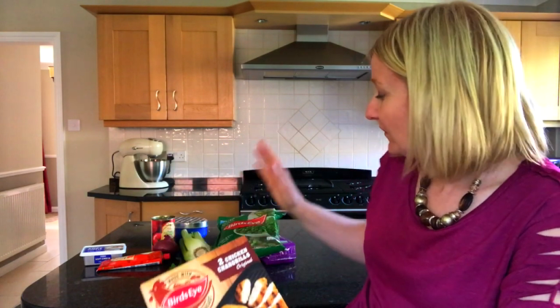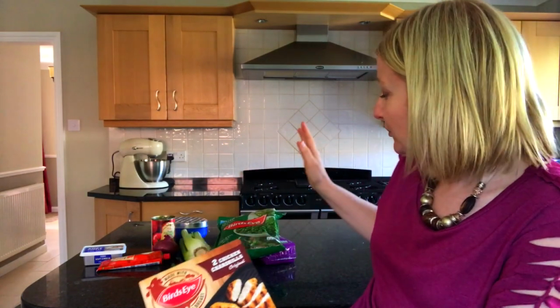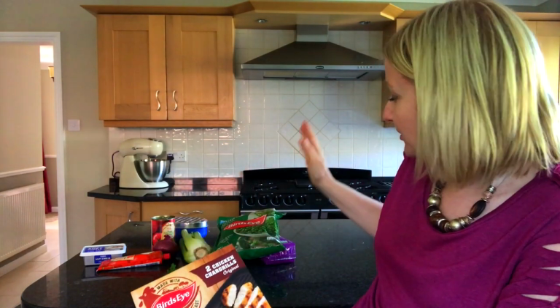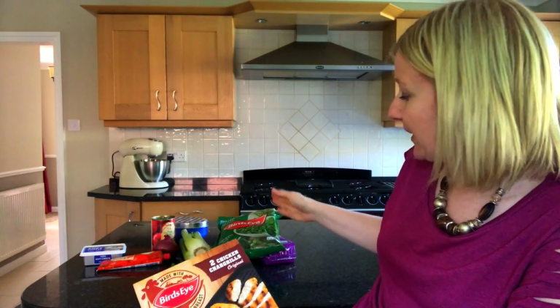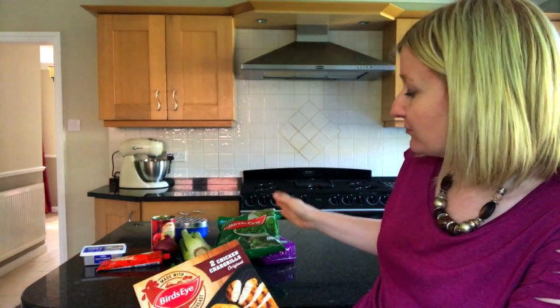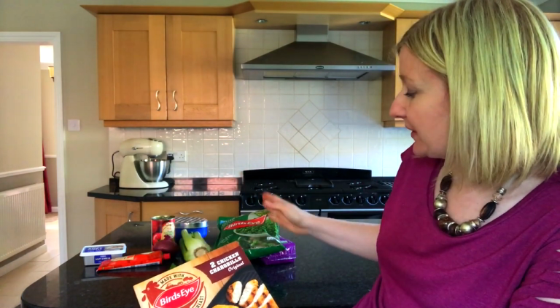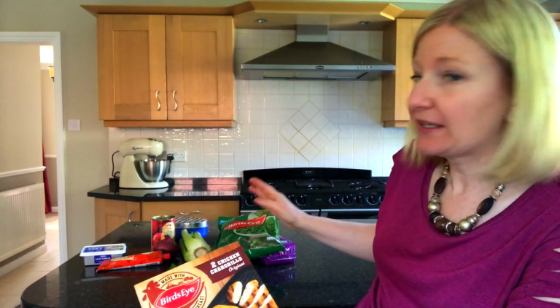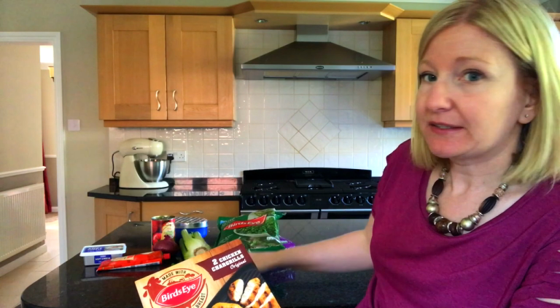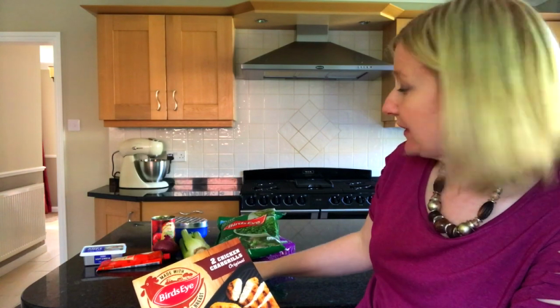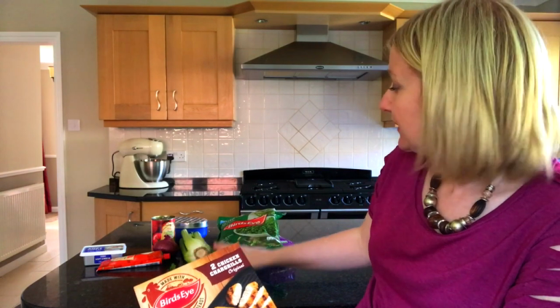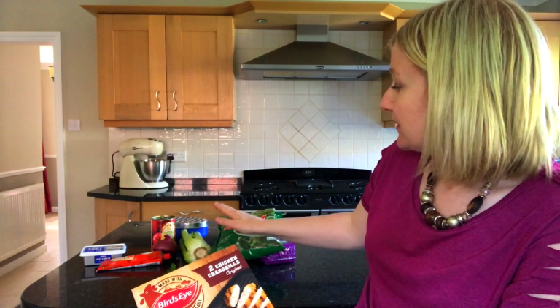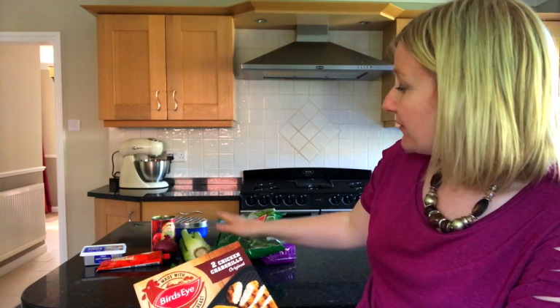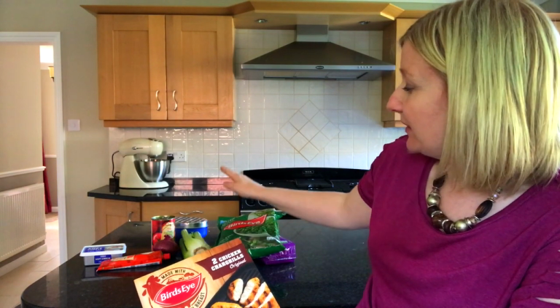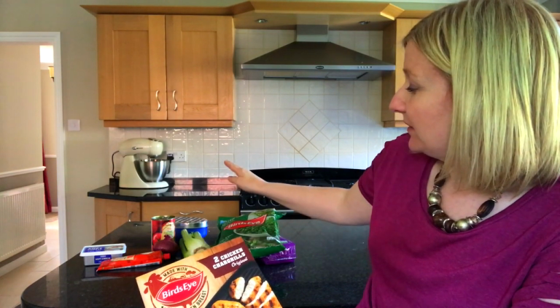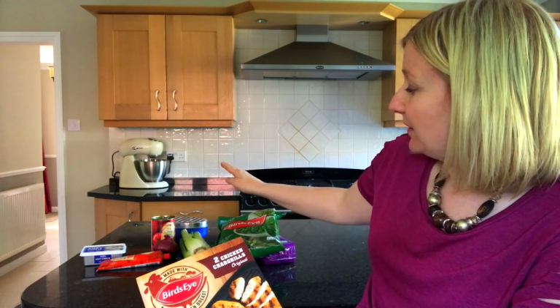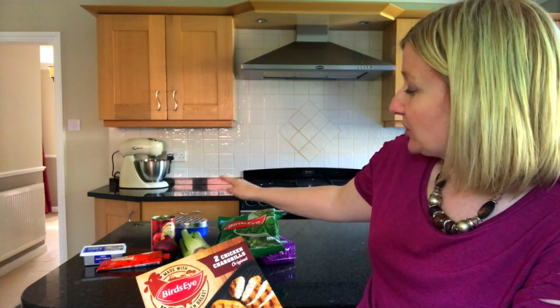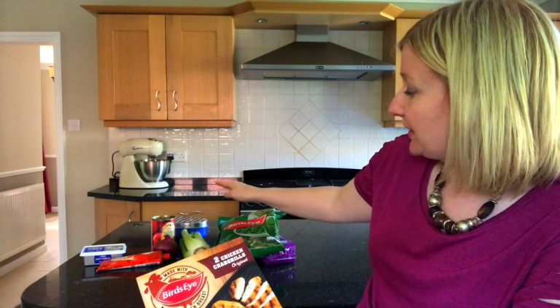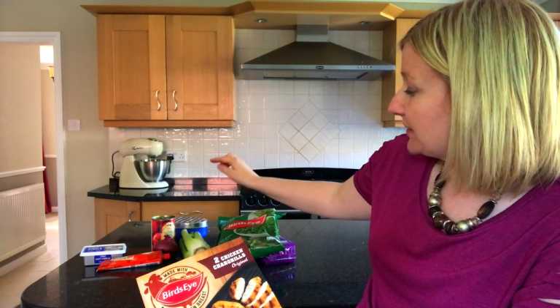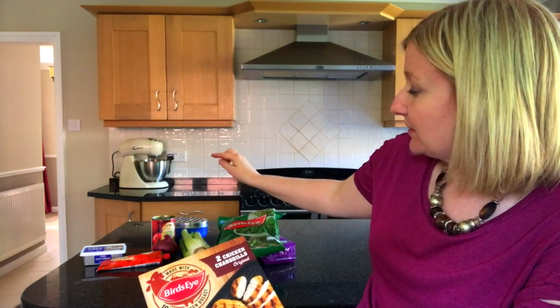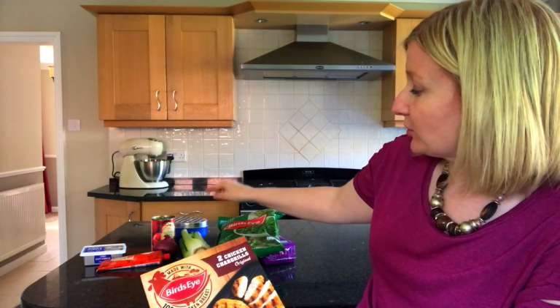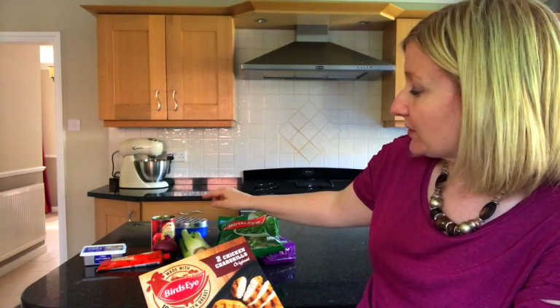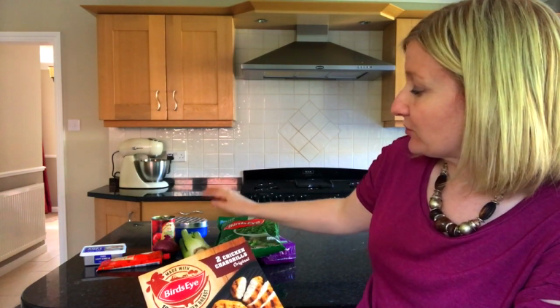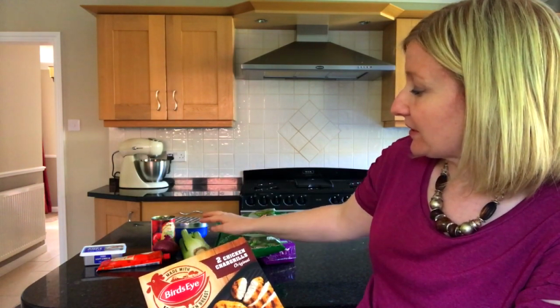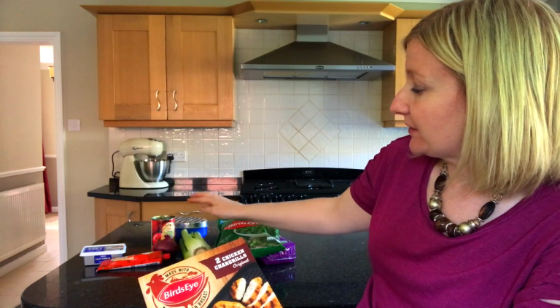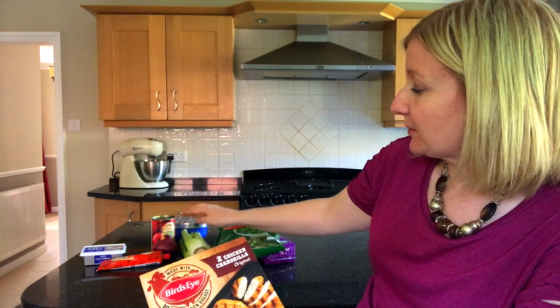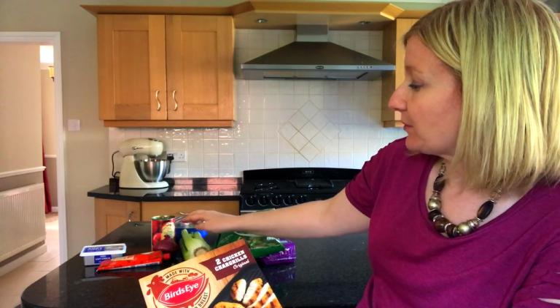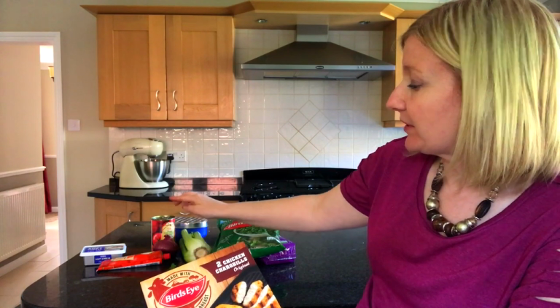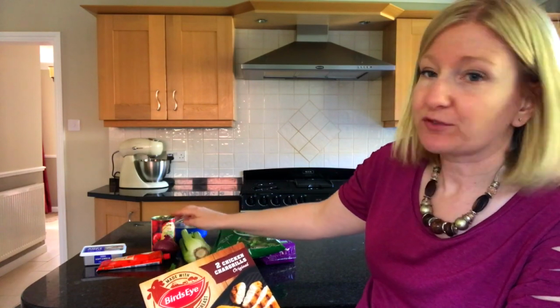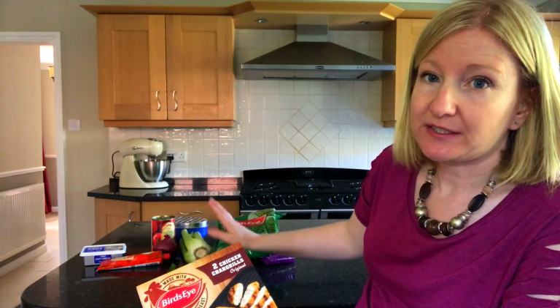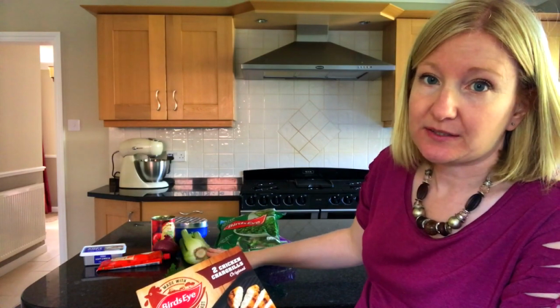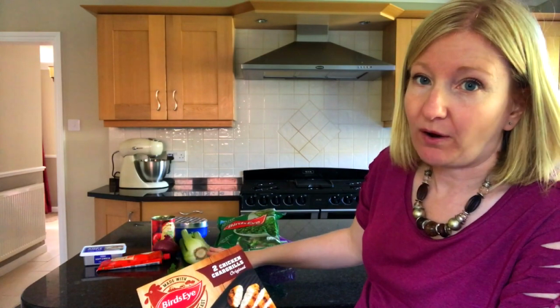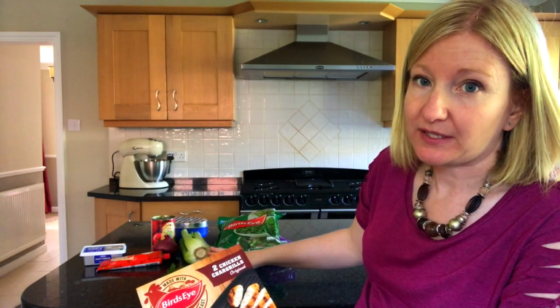We've also got some peas, rice, leek, celery, cheese, chopped tomatoes, red onion, tomato puree, soft cheese and some parsley.